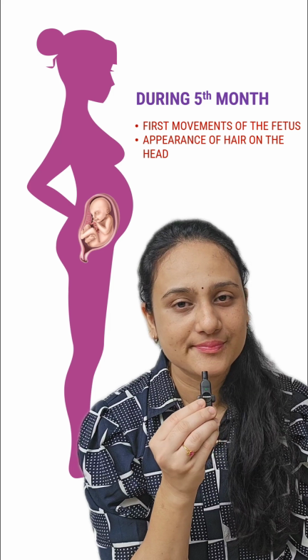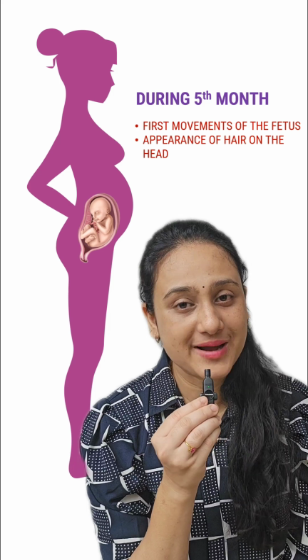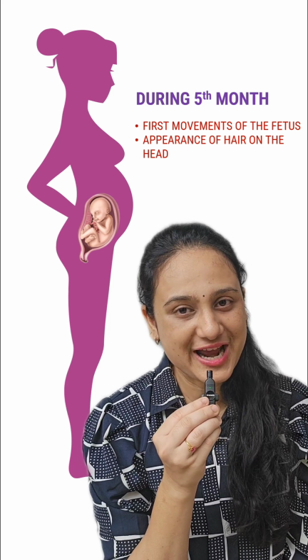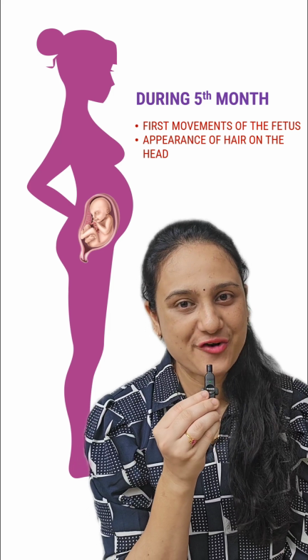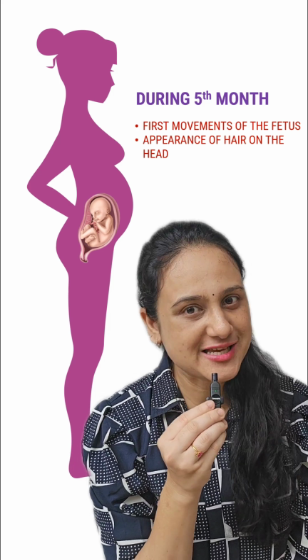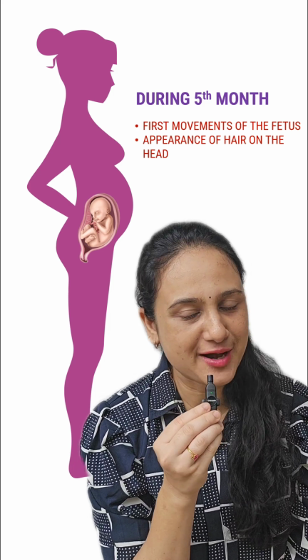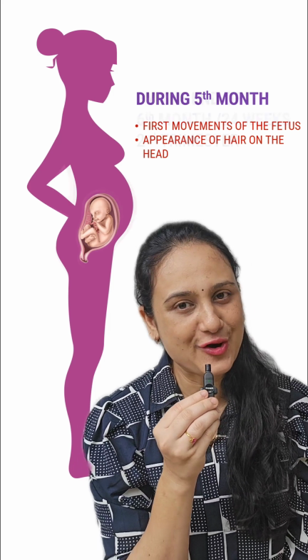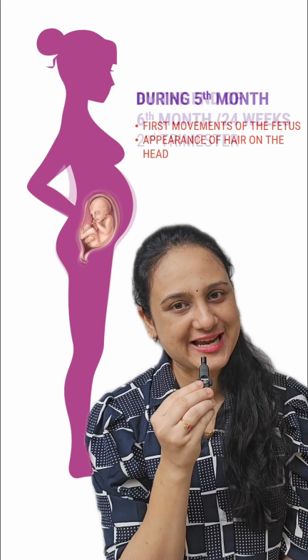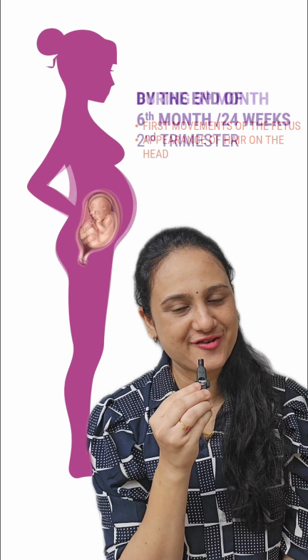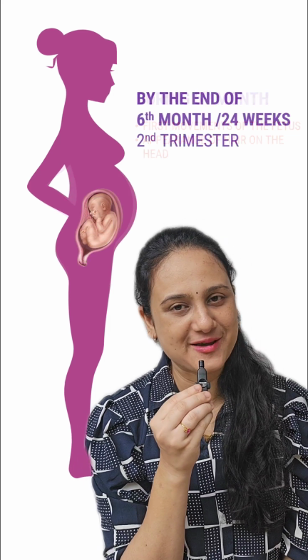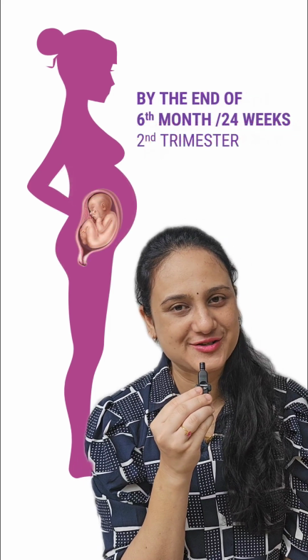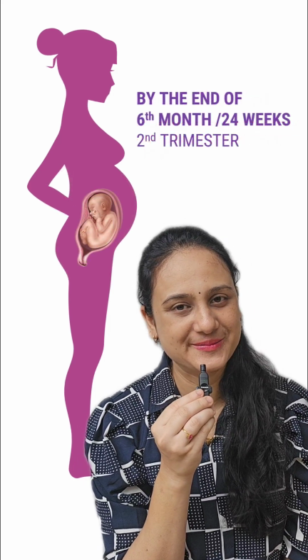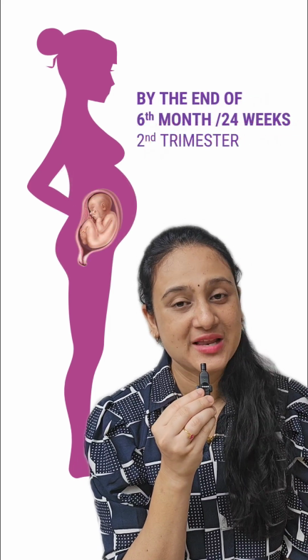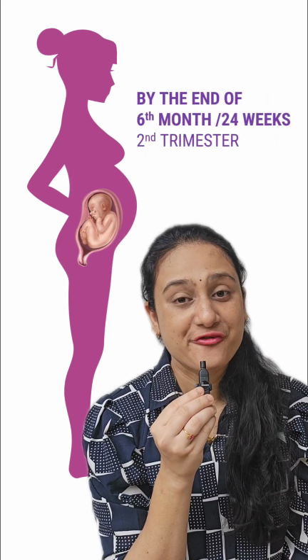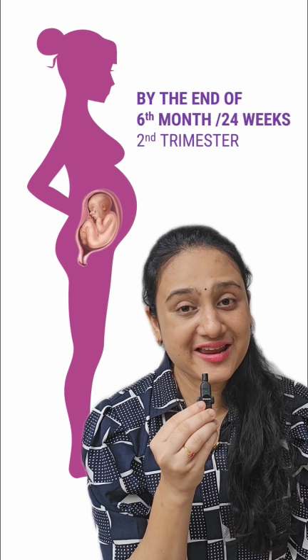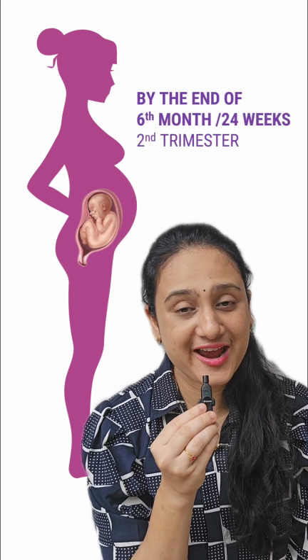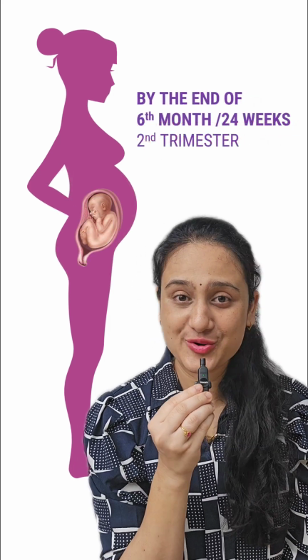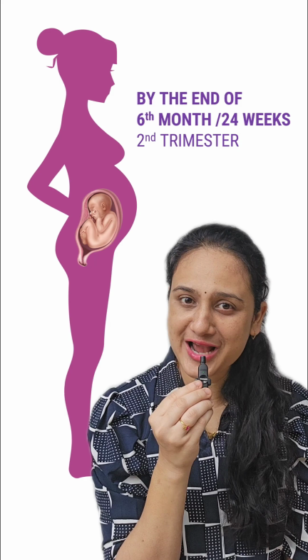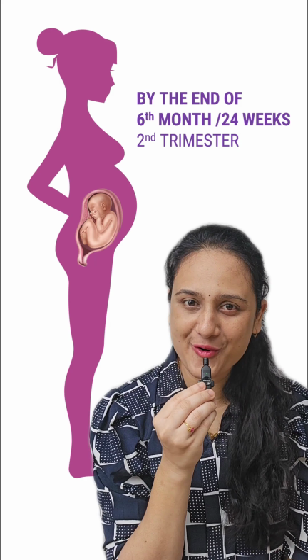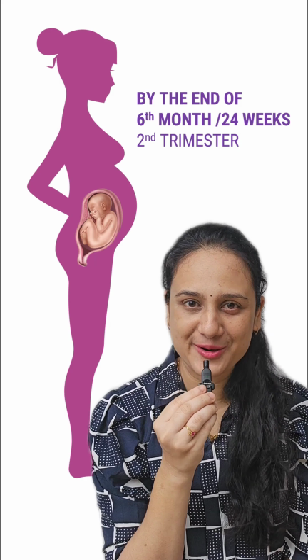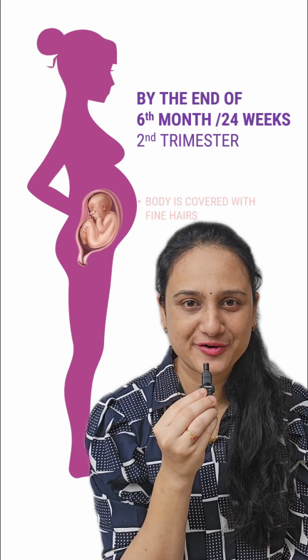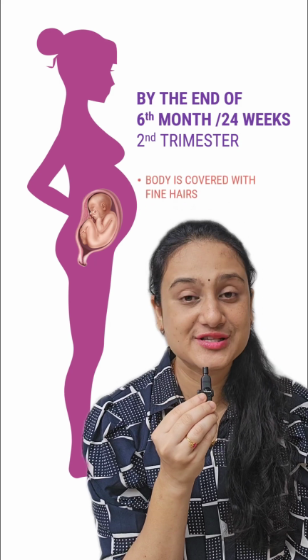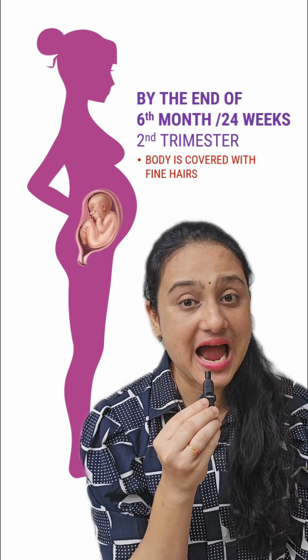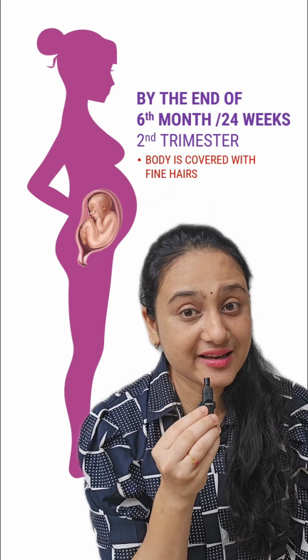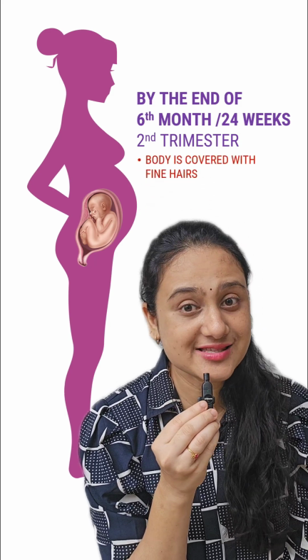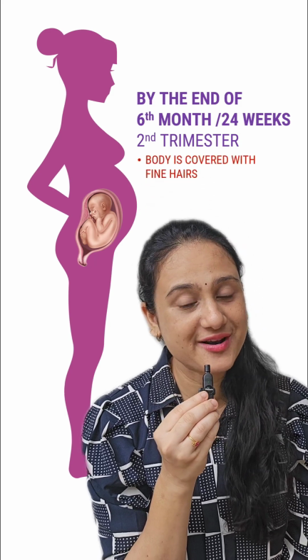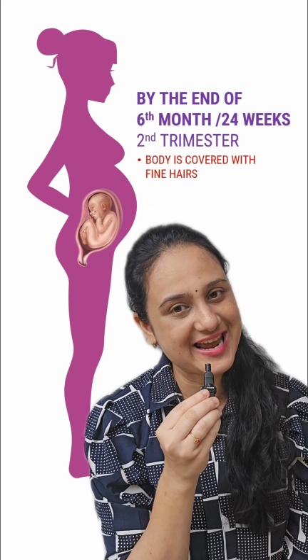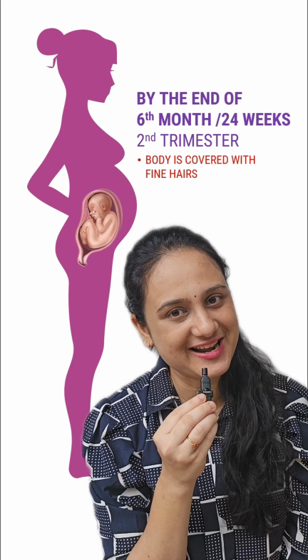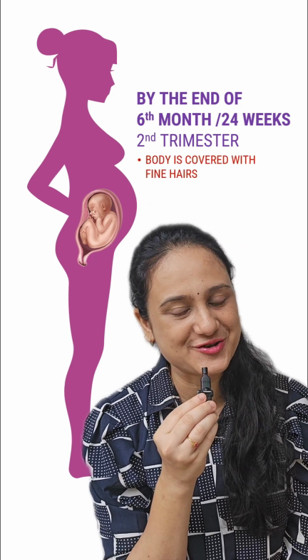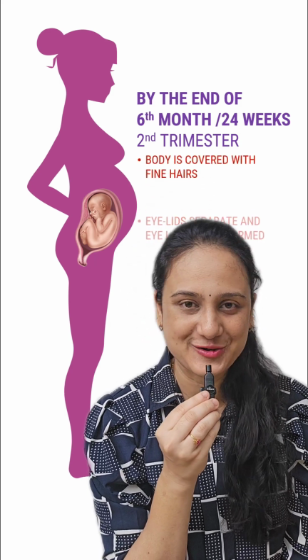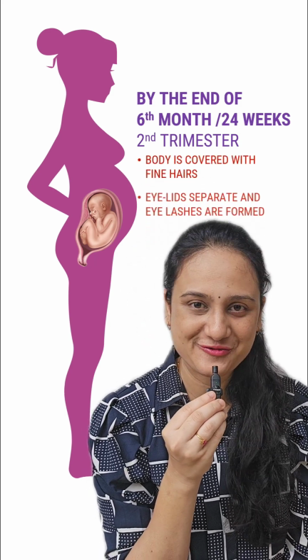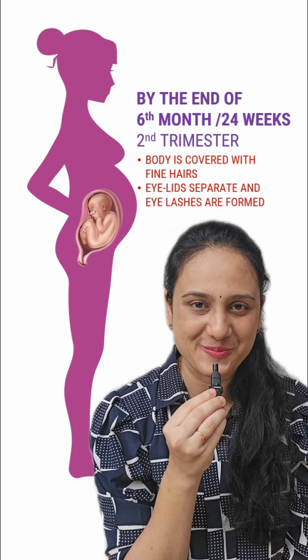By the end of the 6th month, or the 2nd trimester, fine hairs on the entire body appear. The eyelids separate and eyelashes are also formed.